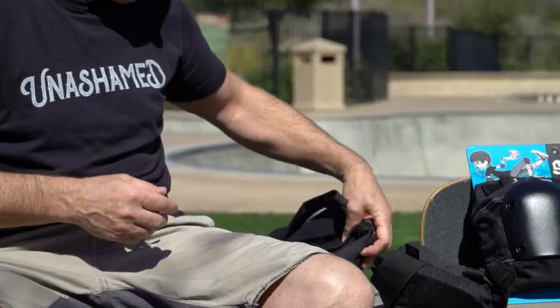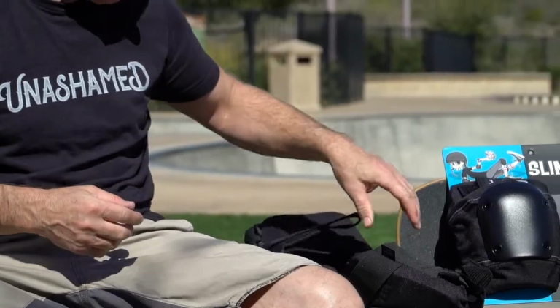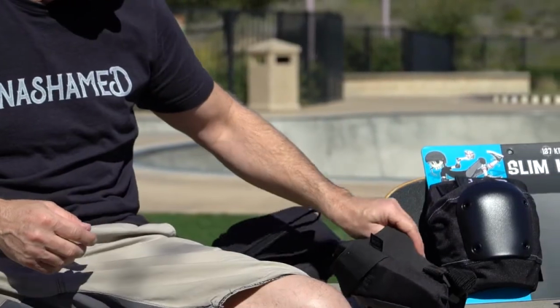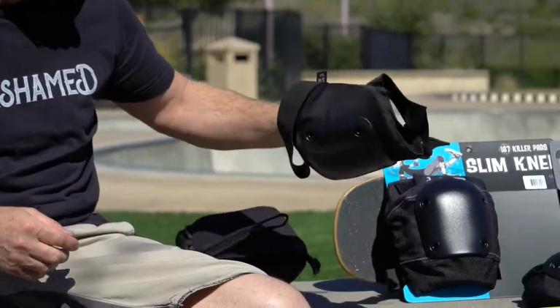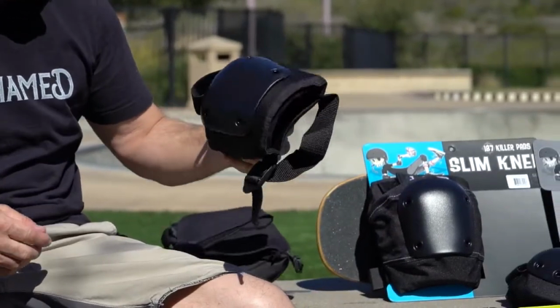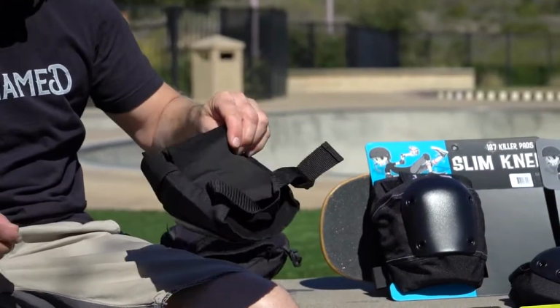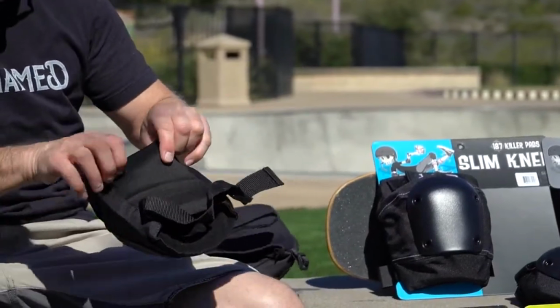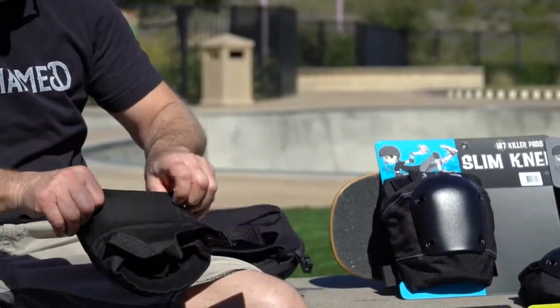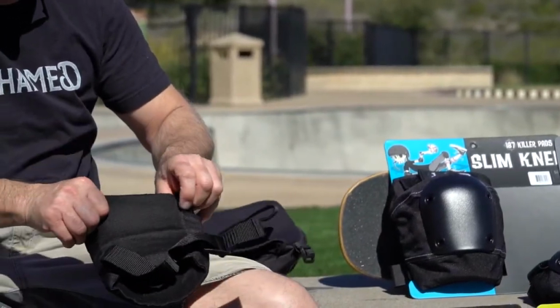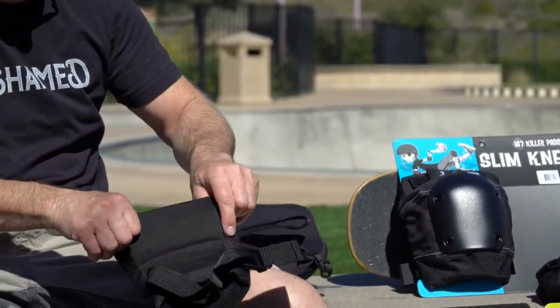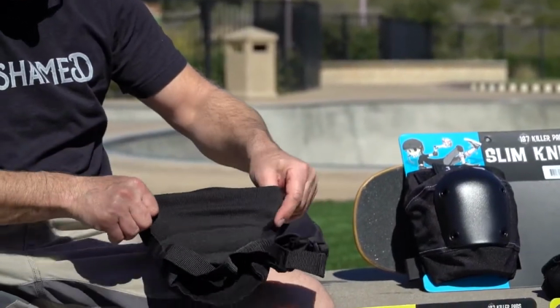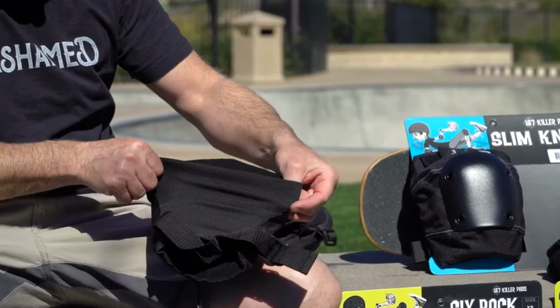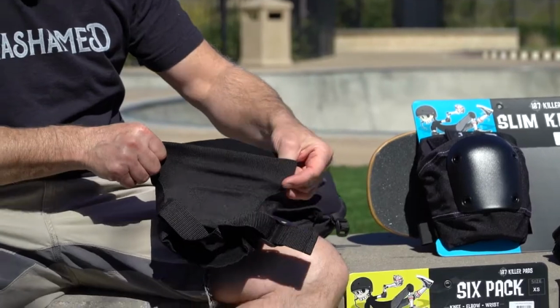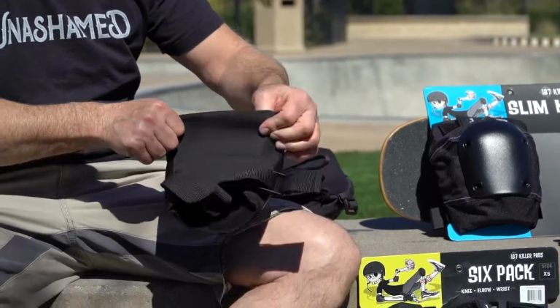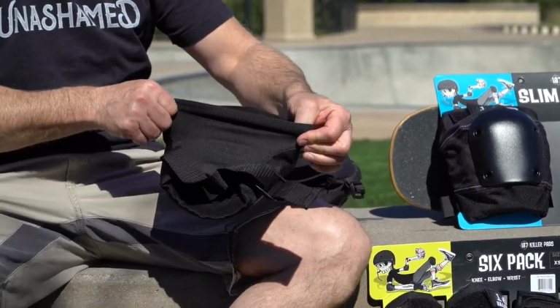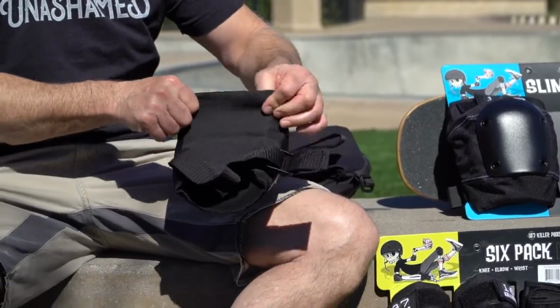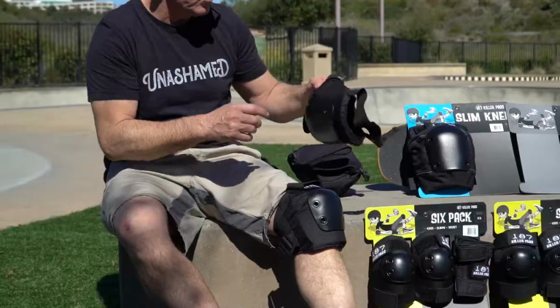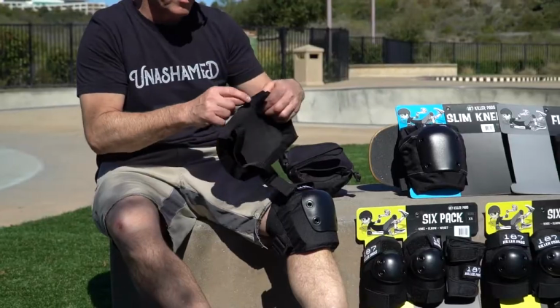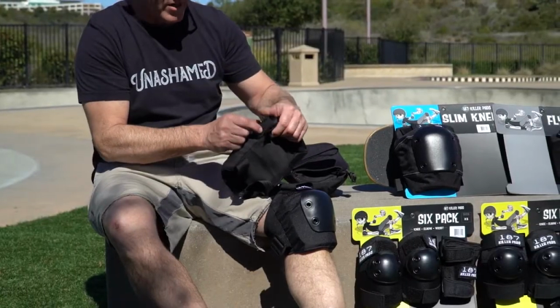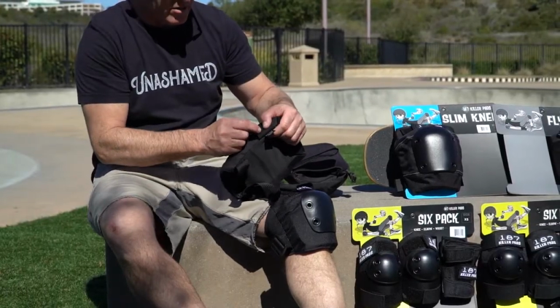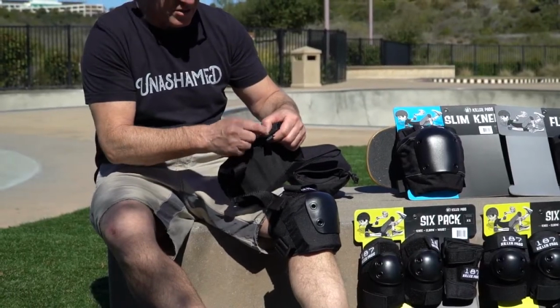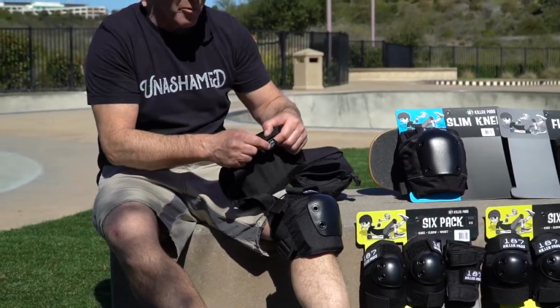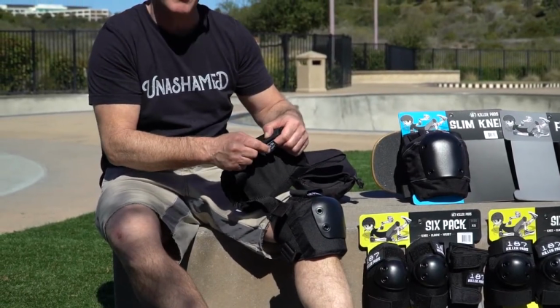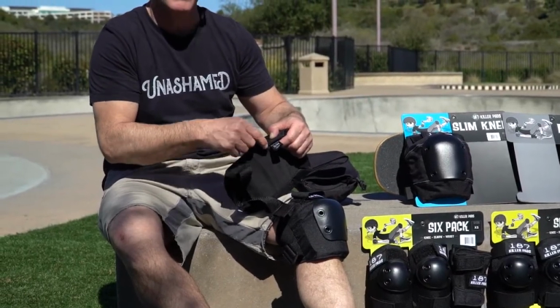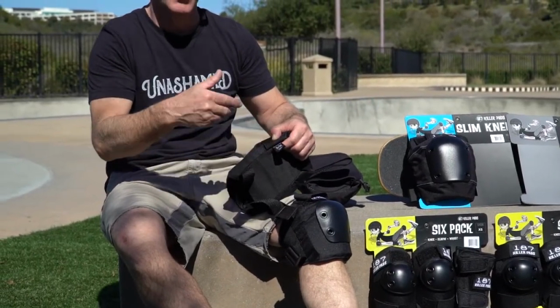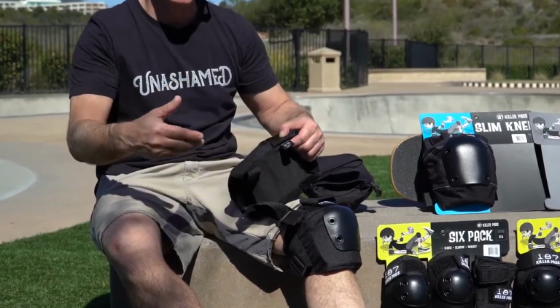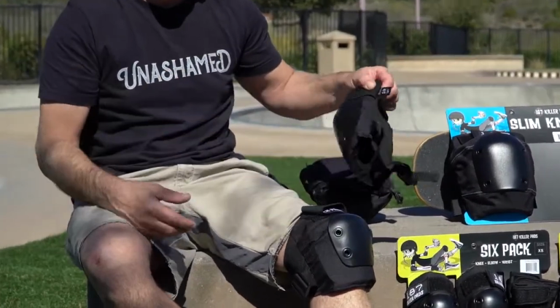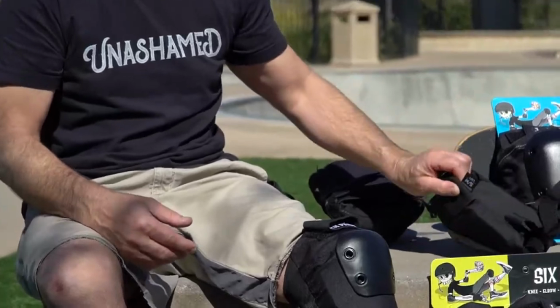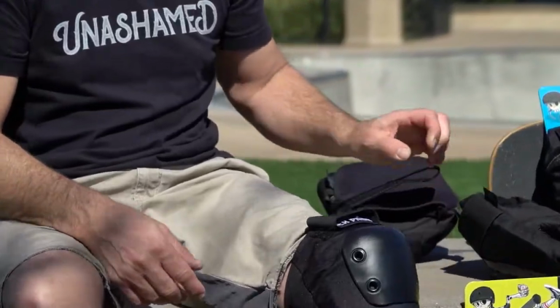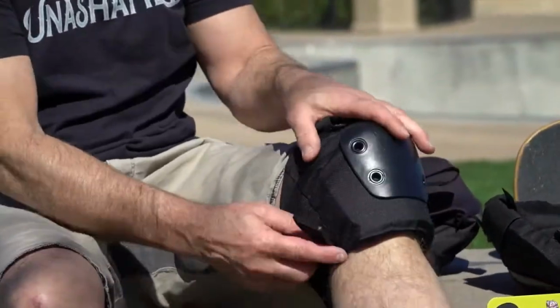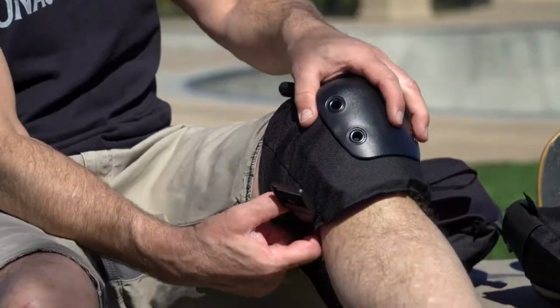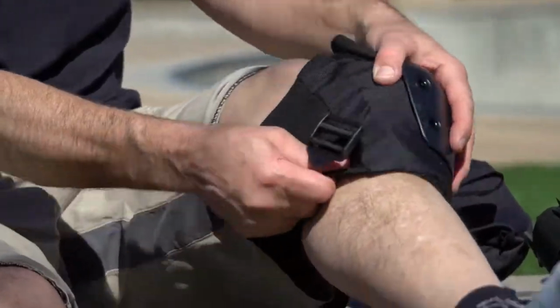Then when we go to the combo packs and the six packs, all of them have this elastic back on it, which is why we can do a small medium, a large extra large, and so on.